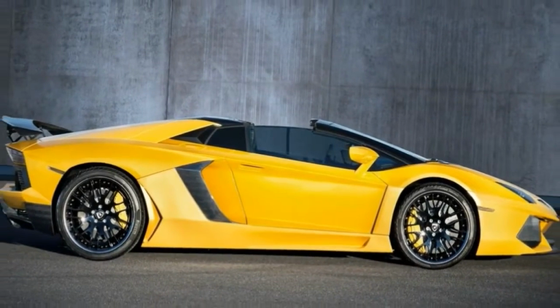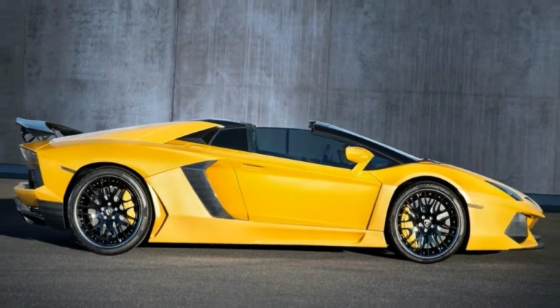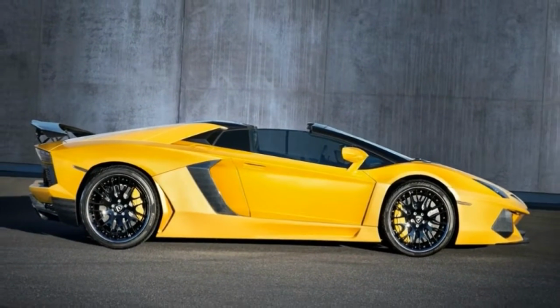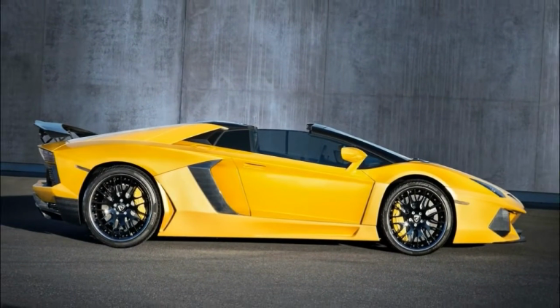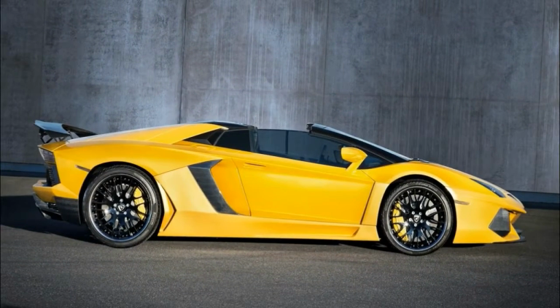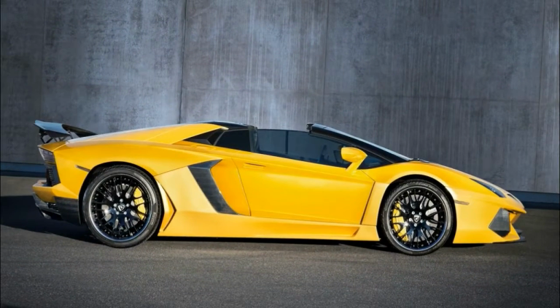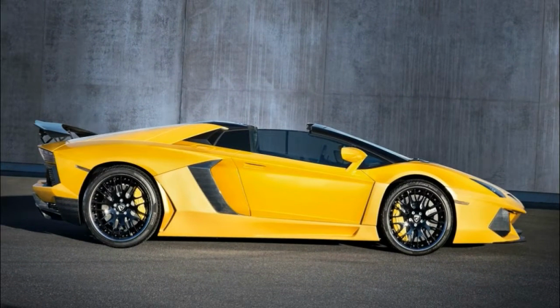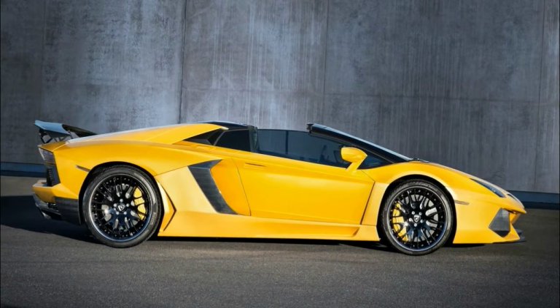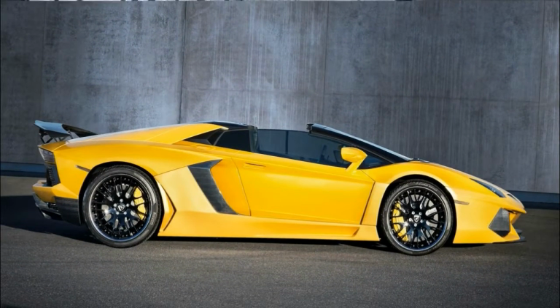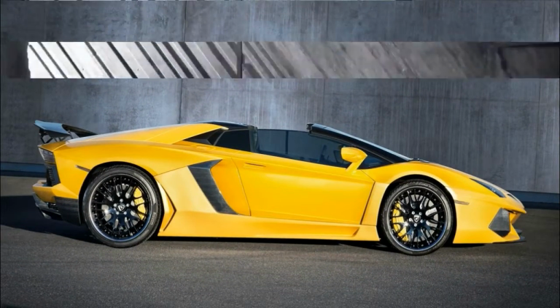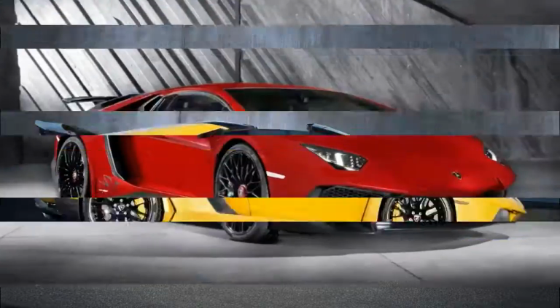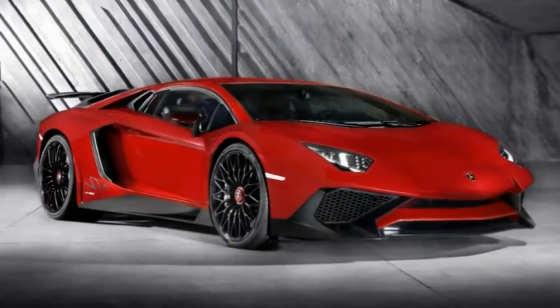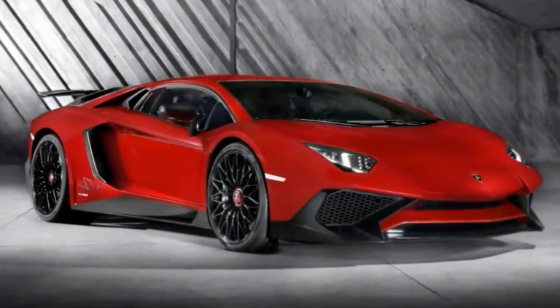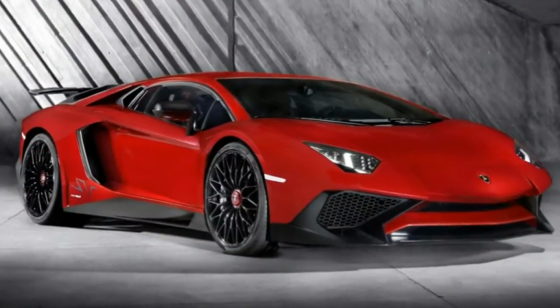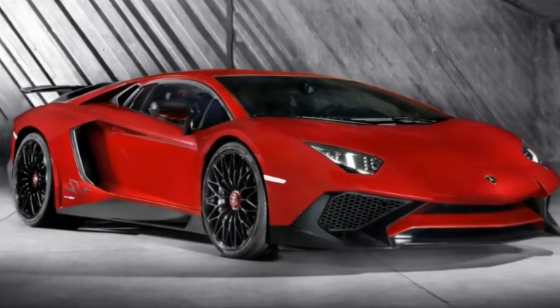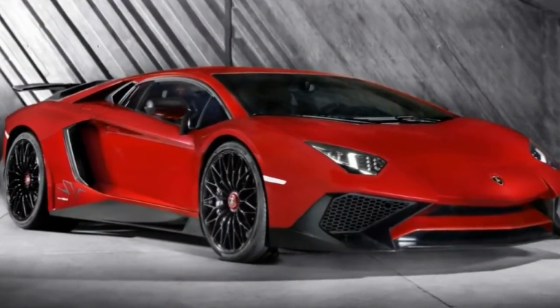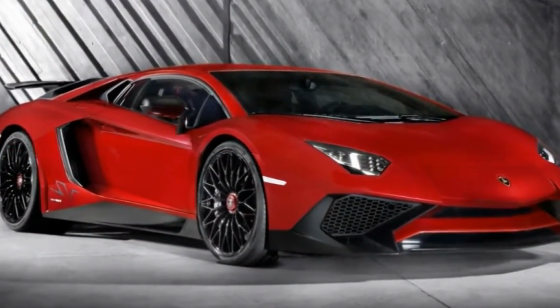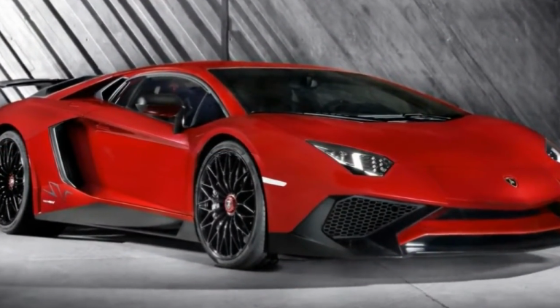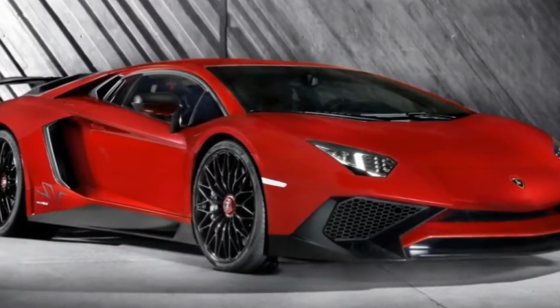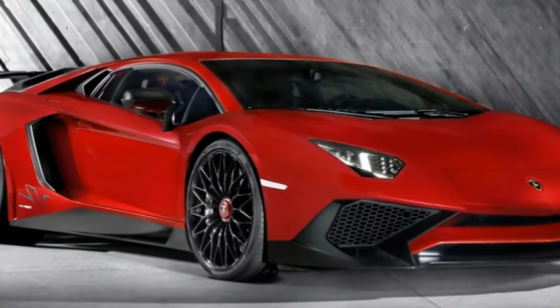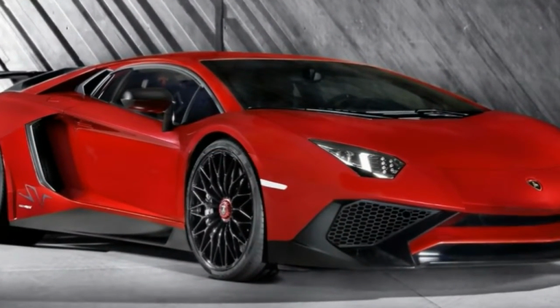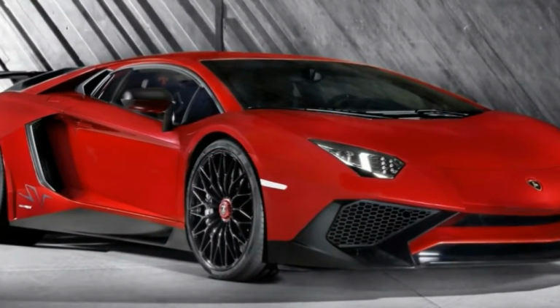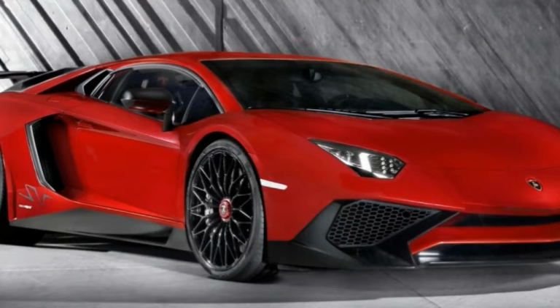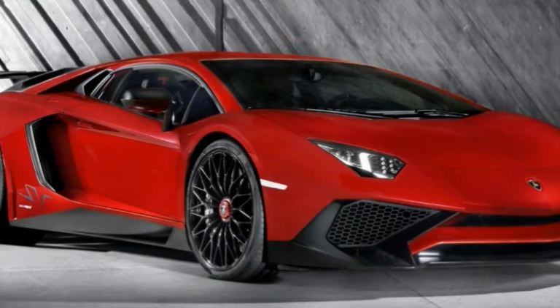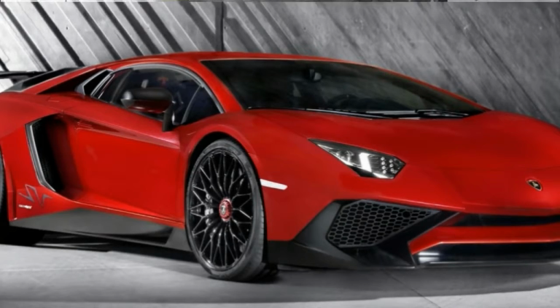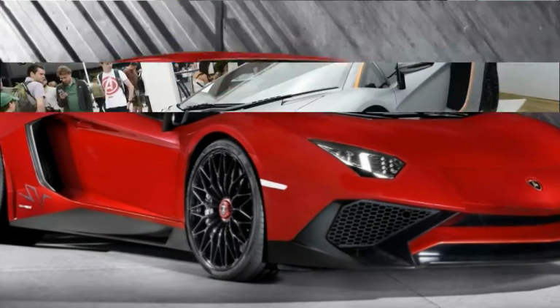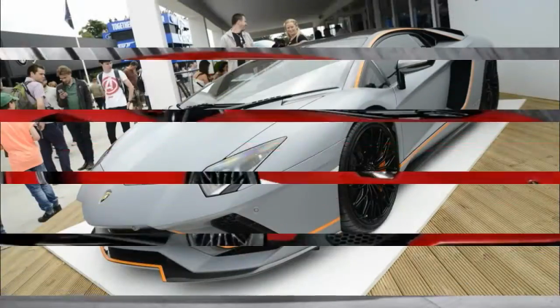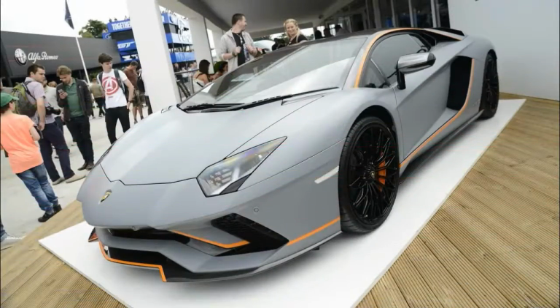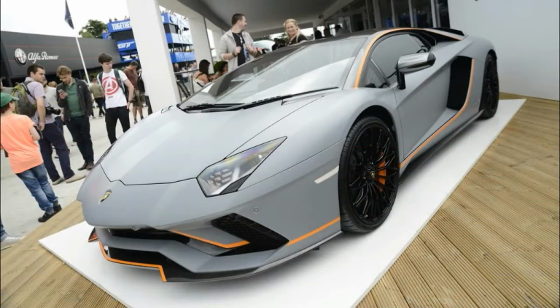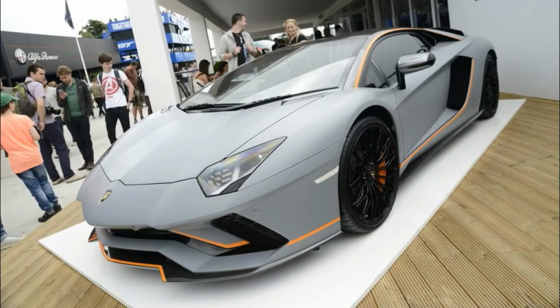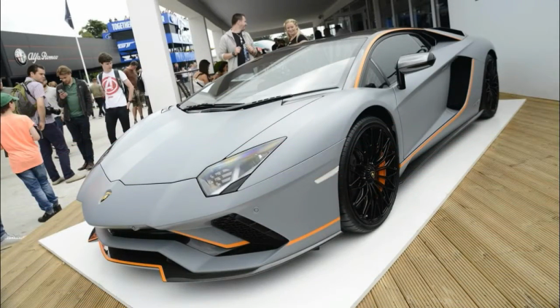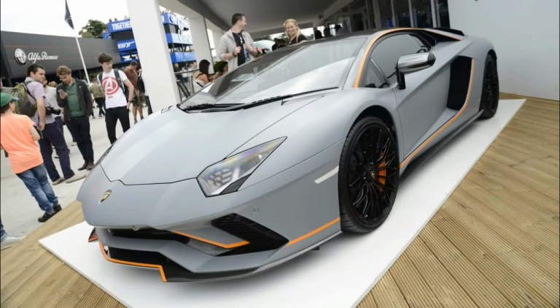All that power made itself known on a stretch of road 165 miles south of Miami in Key West. Here, Lieberman traveled to test the Aventador's long-held strengths as a straight-line king, and it didn't disappoint.